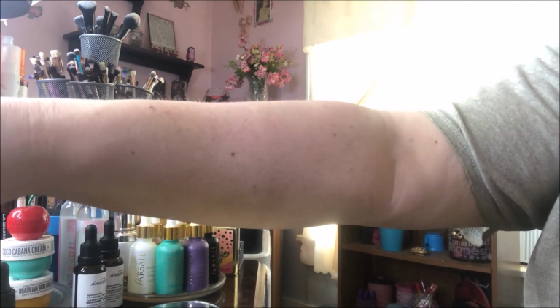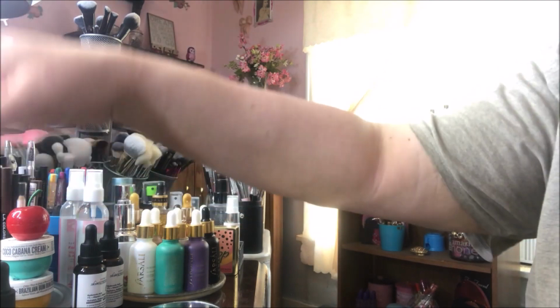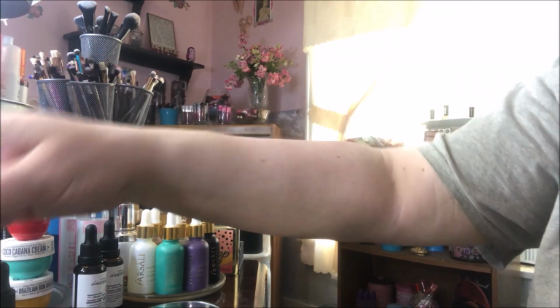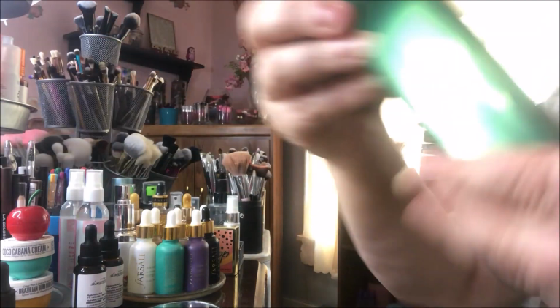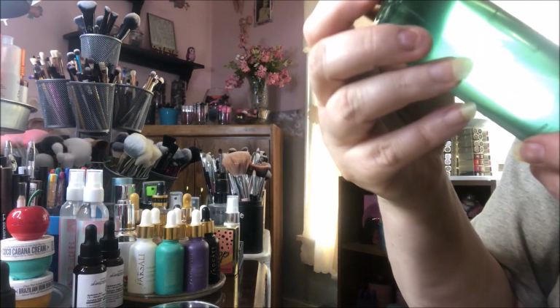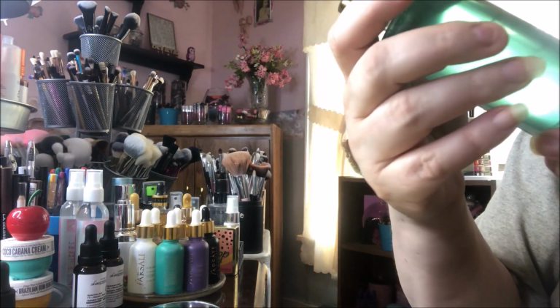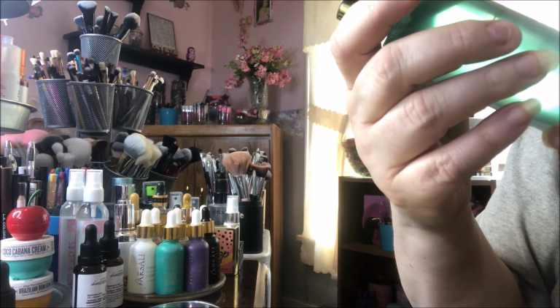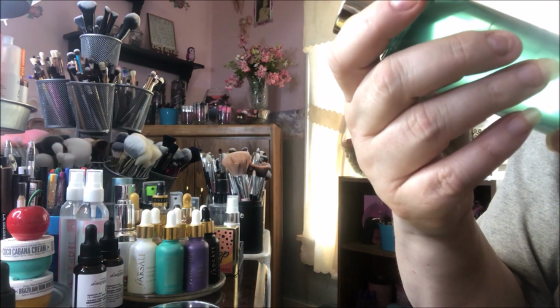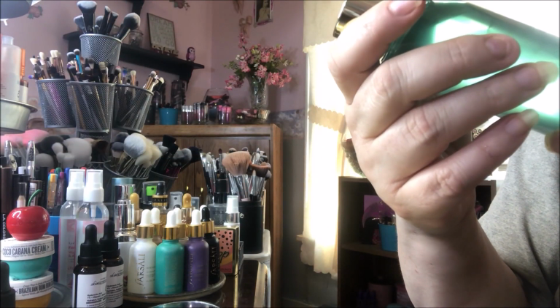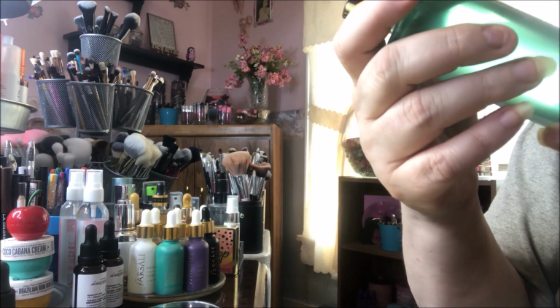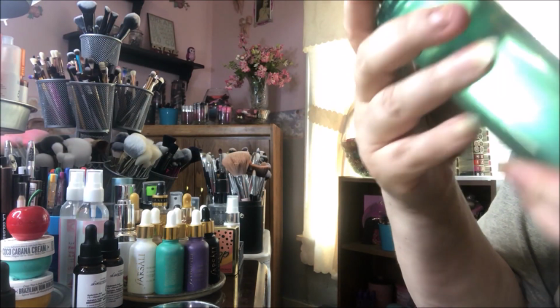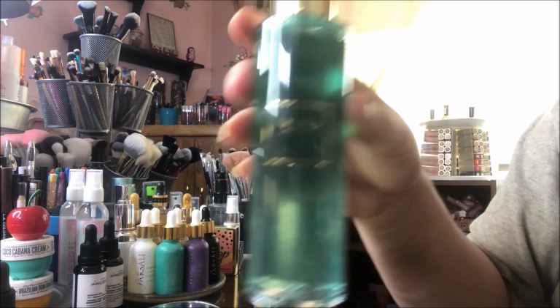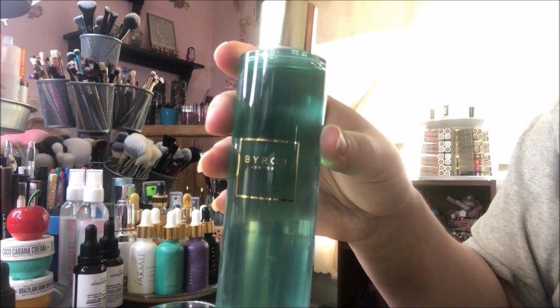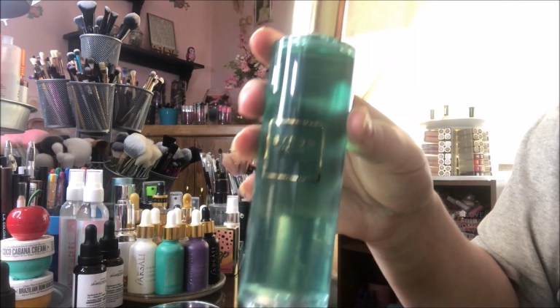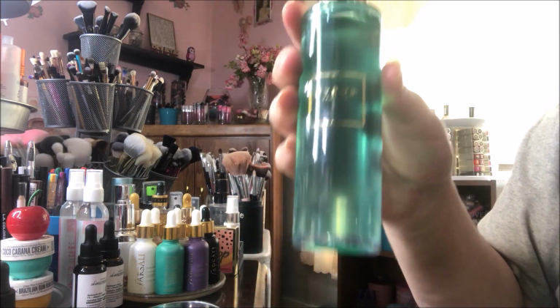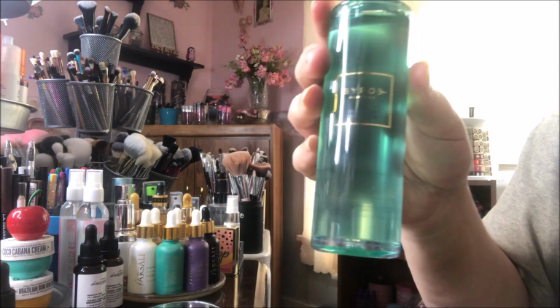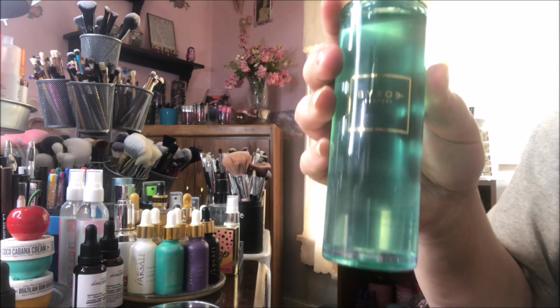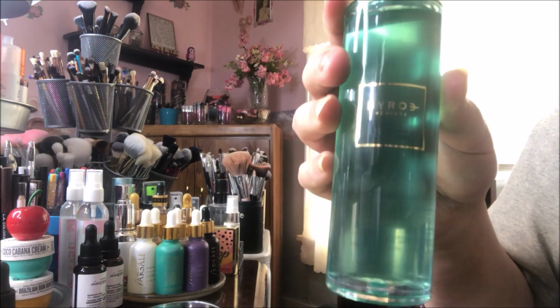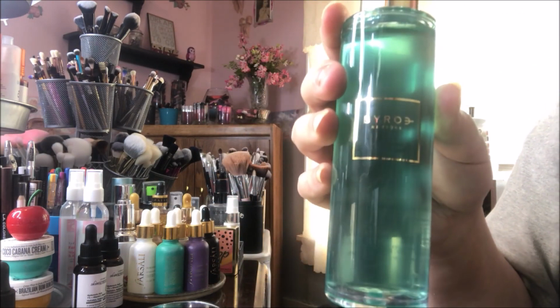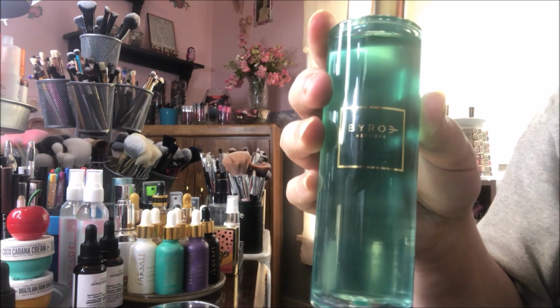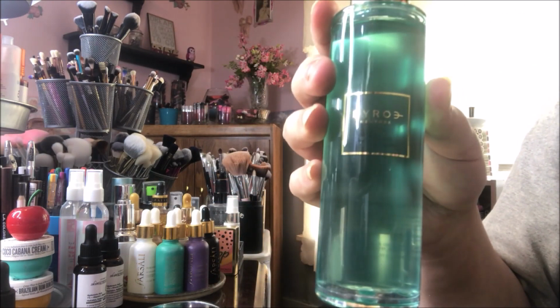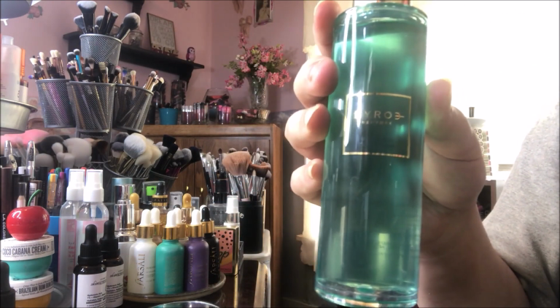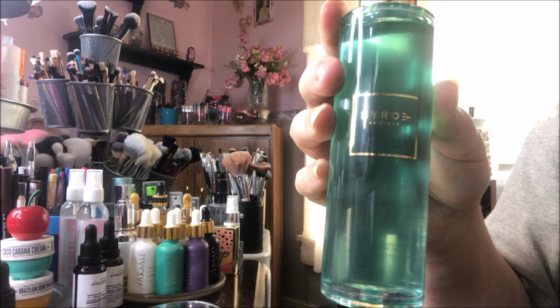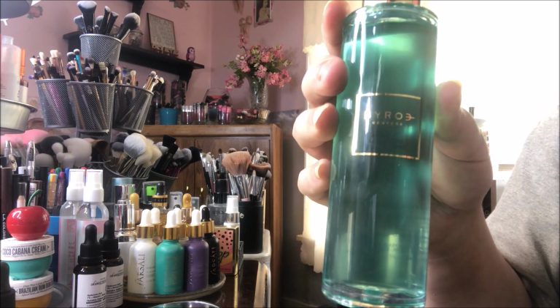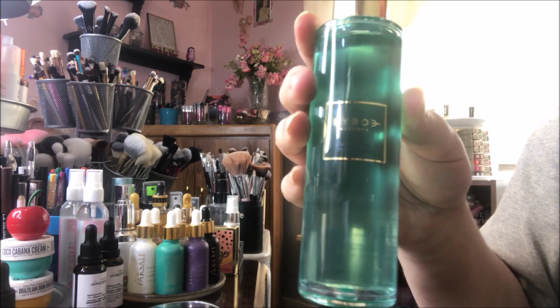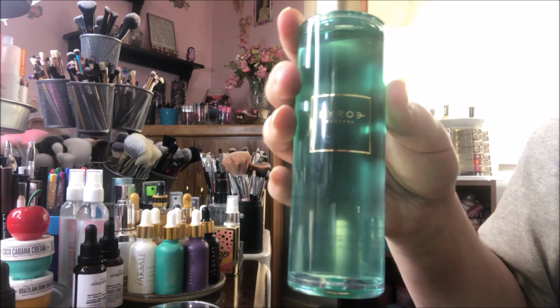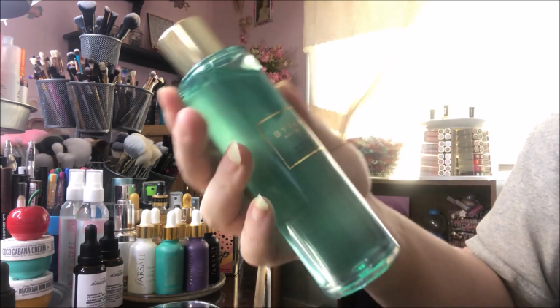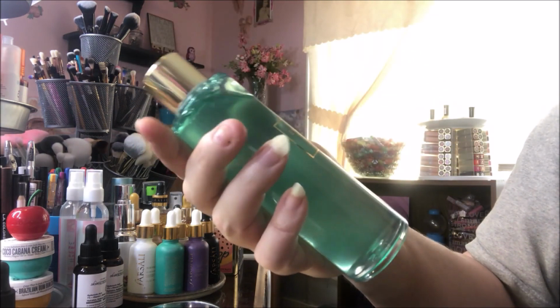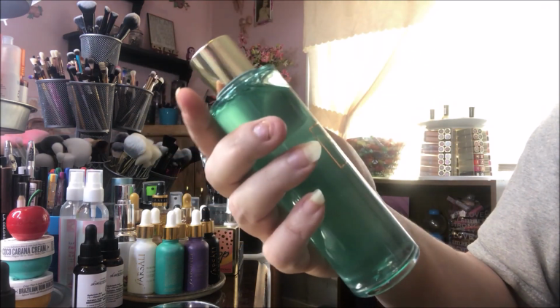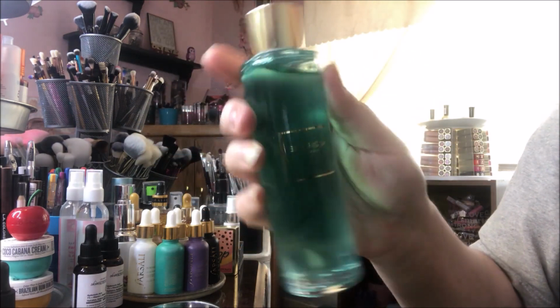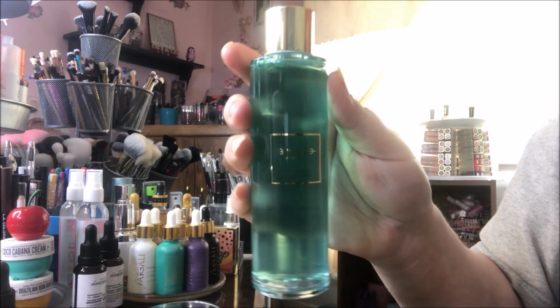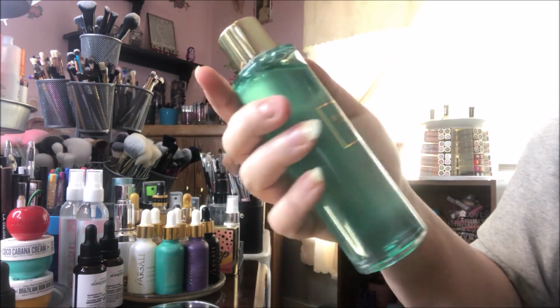The next thing is this Biro New York Bitter Green Essence Toner. I believe on the card it said this was $95, which is crazy. I love toners and essences, so I'm happy to have this one.